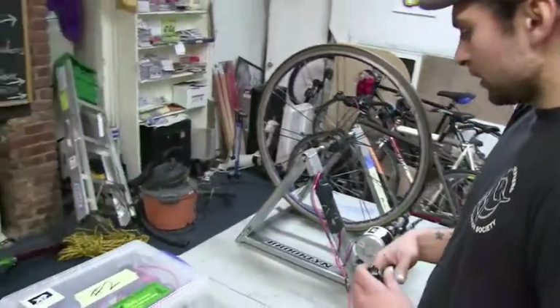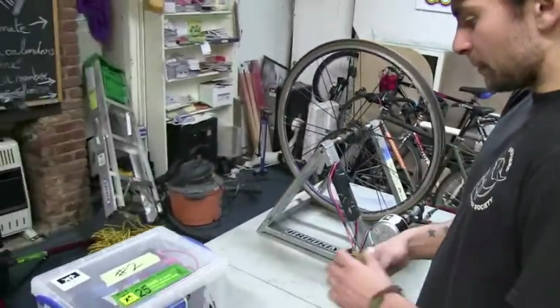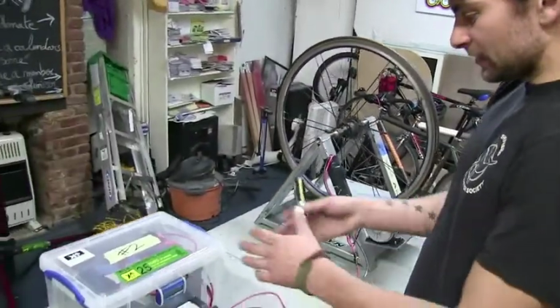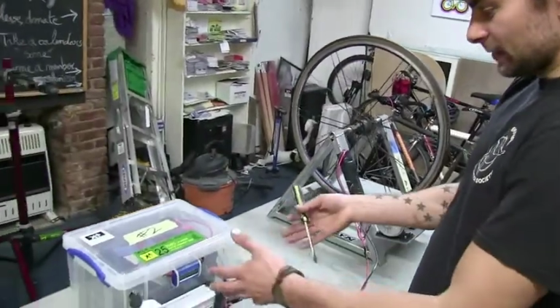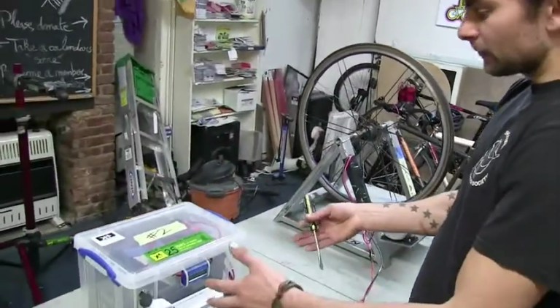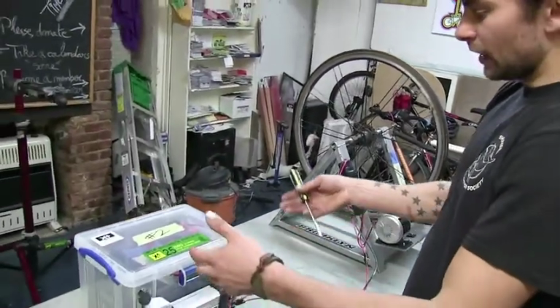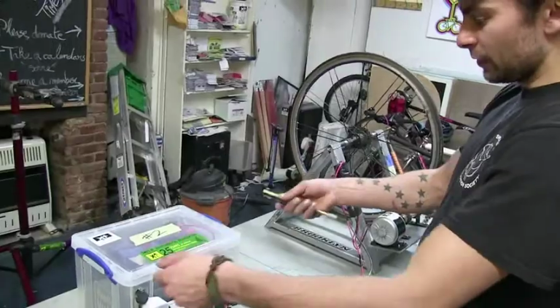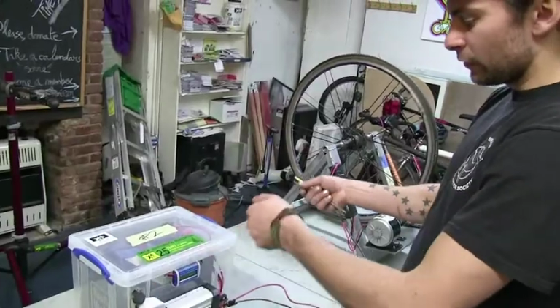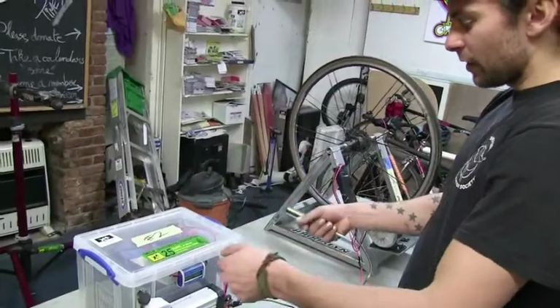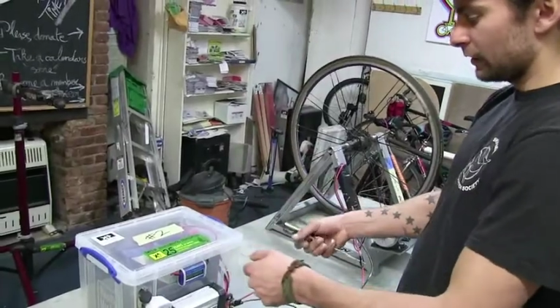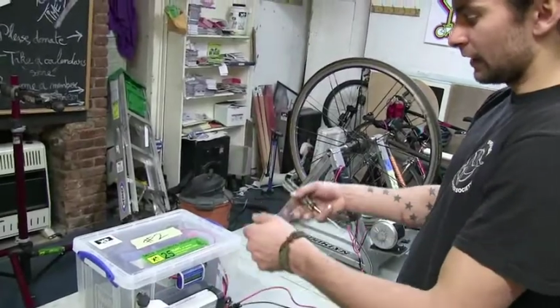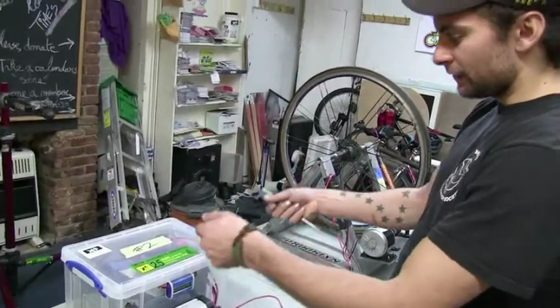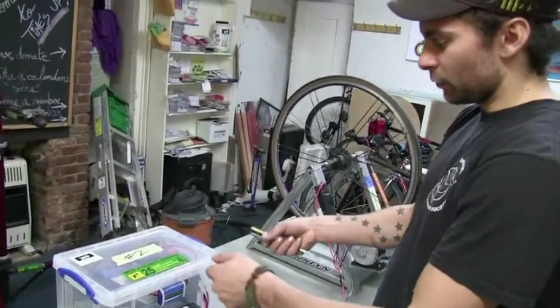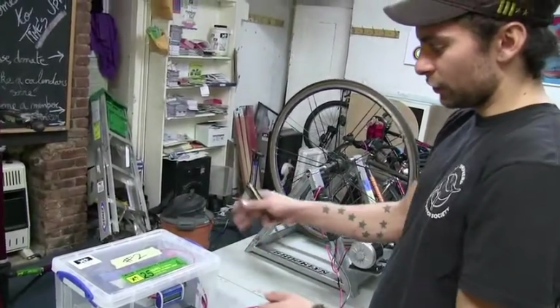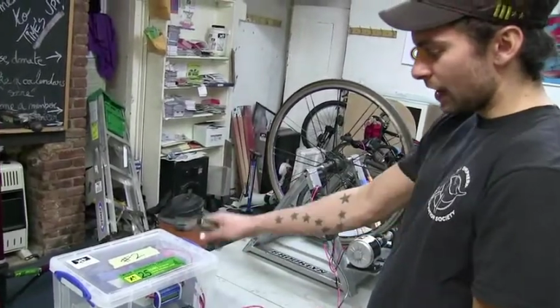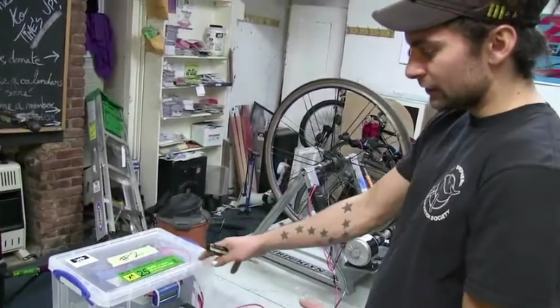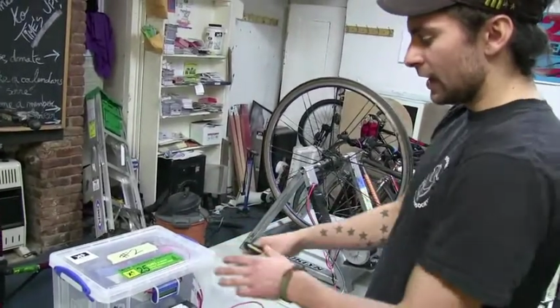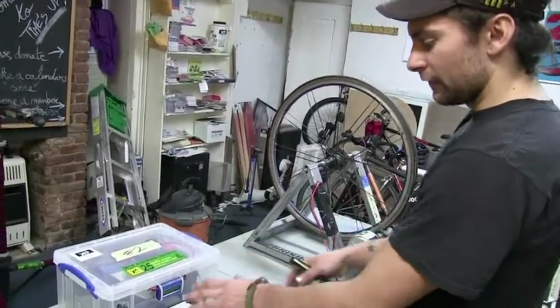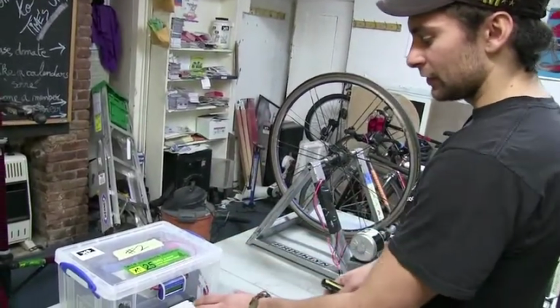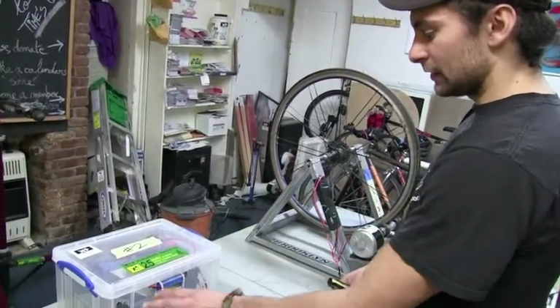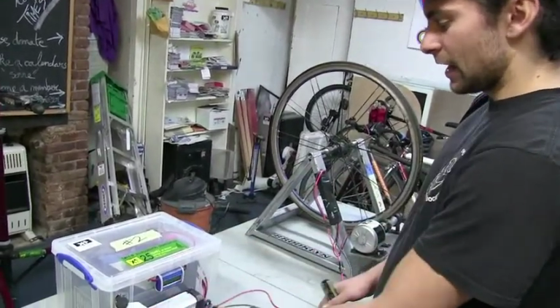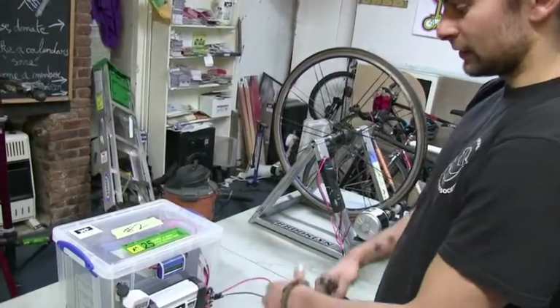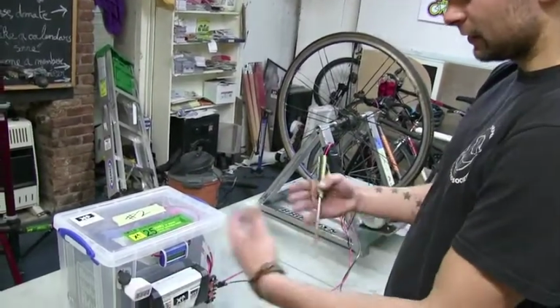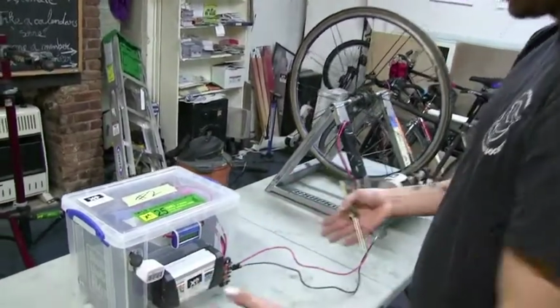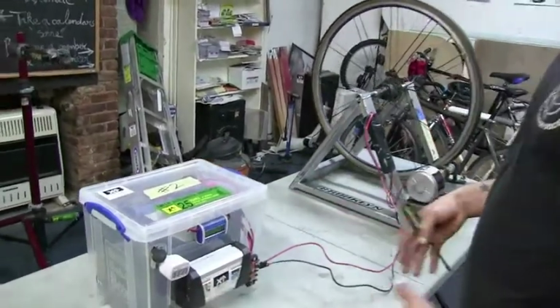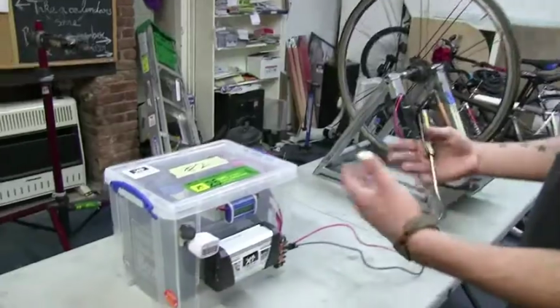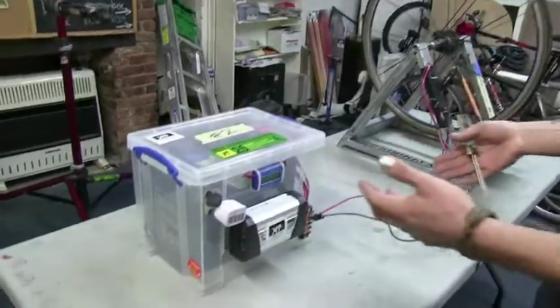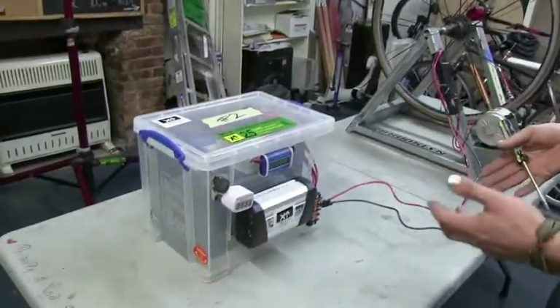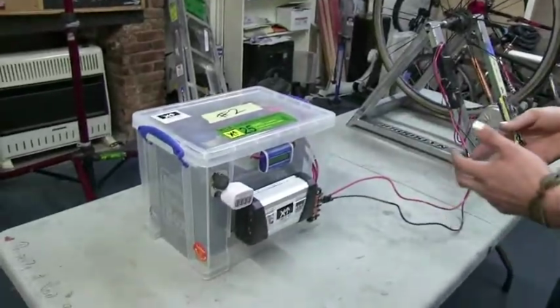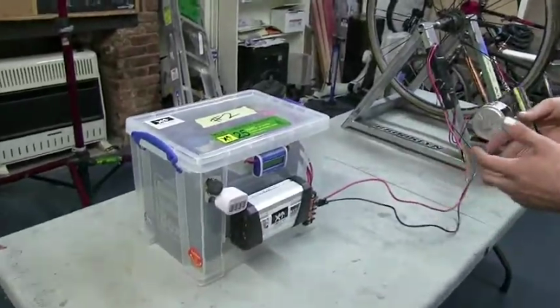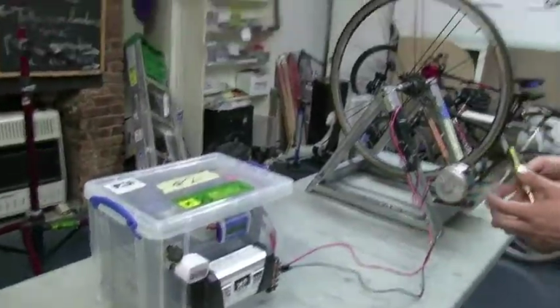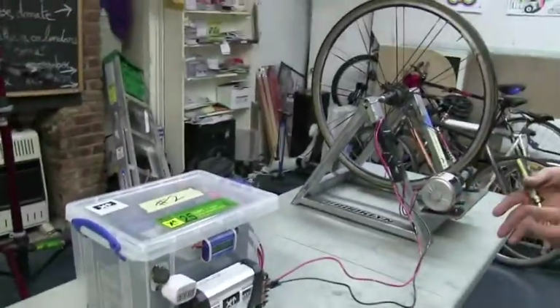So we built this system that we could move around the park that gave different working groups batteries, inverters, and DC outlets to run every electrical need that they had.